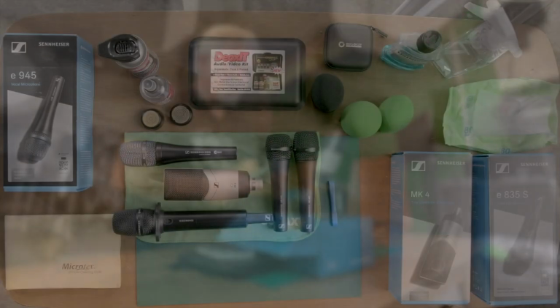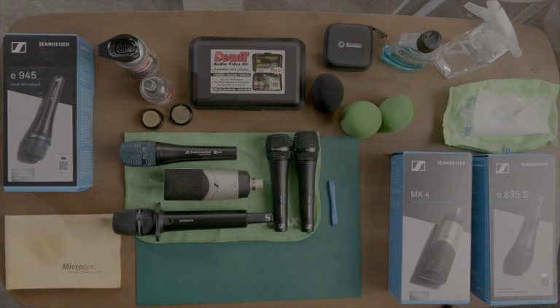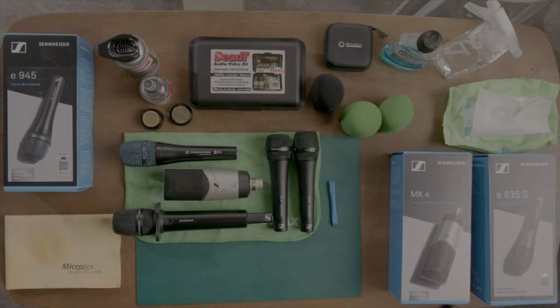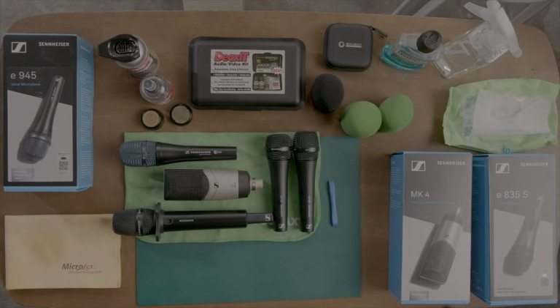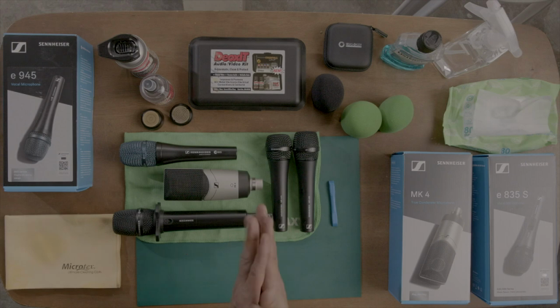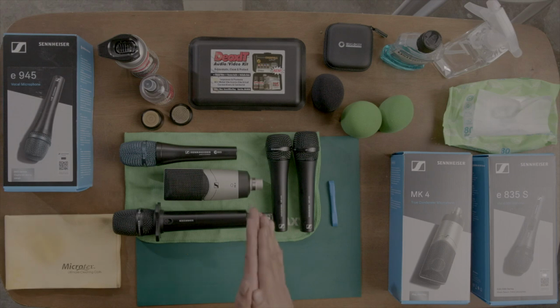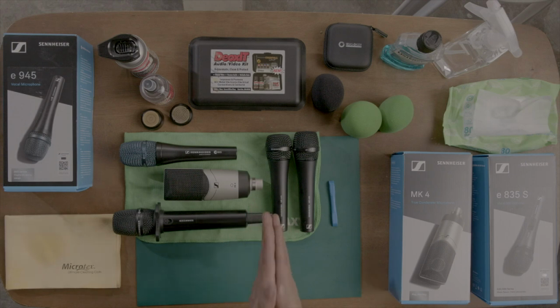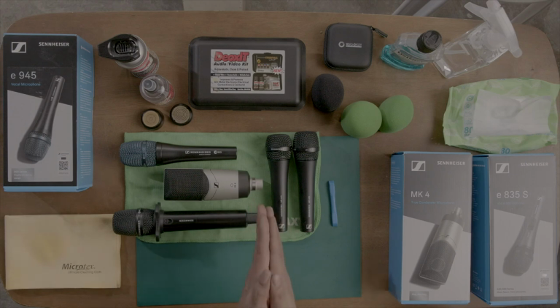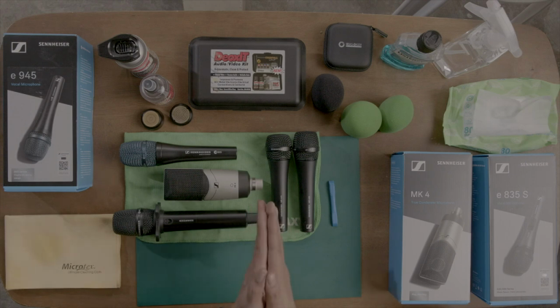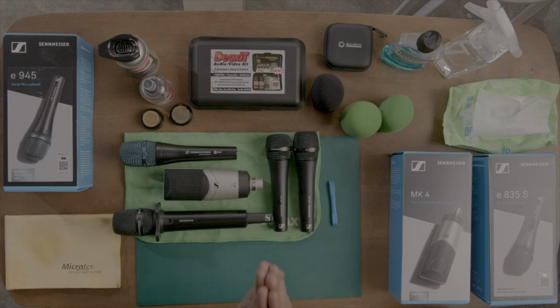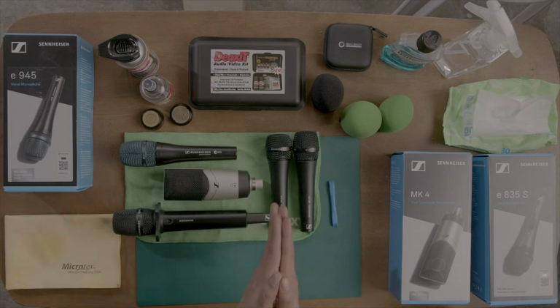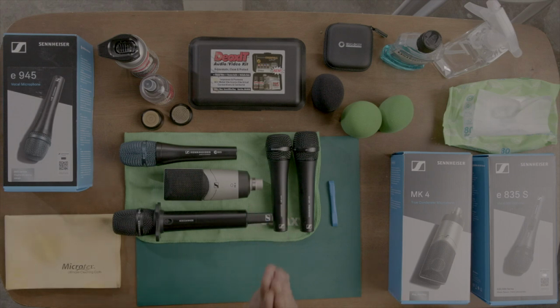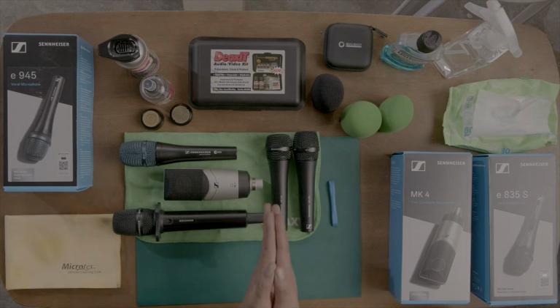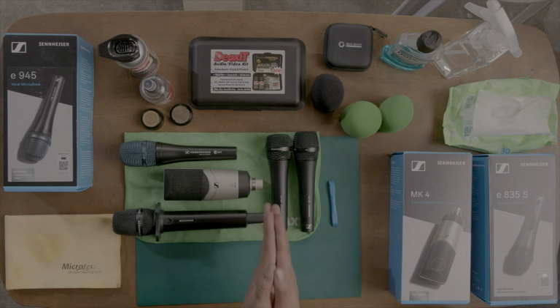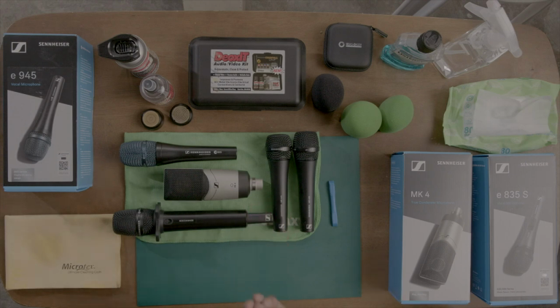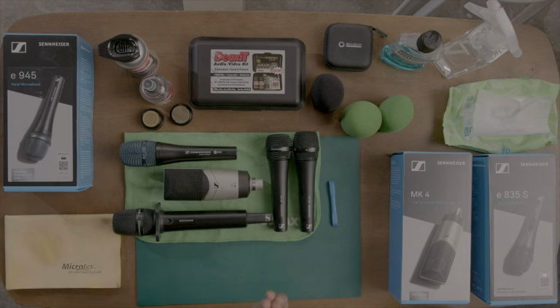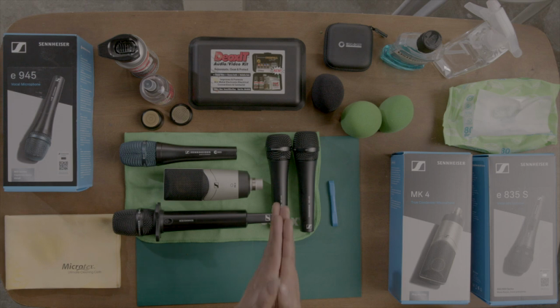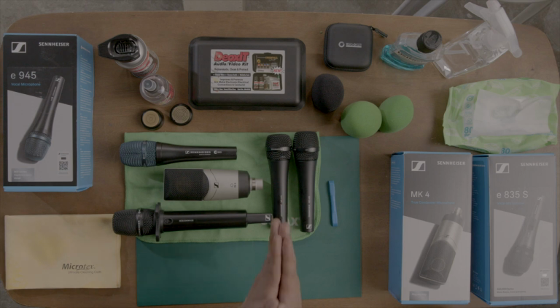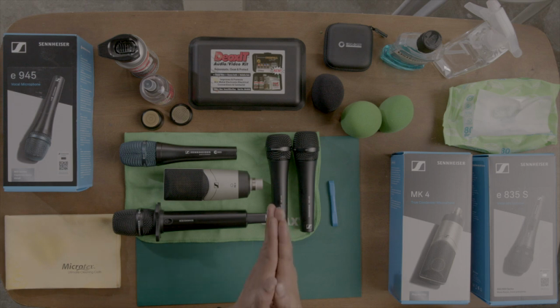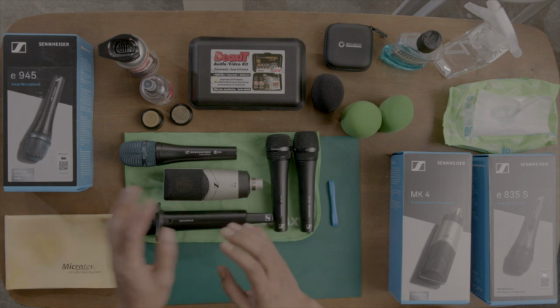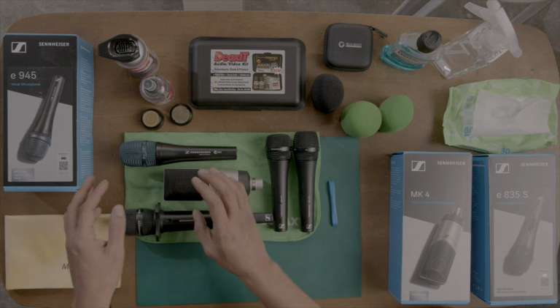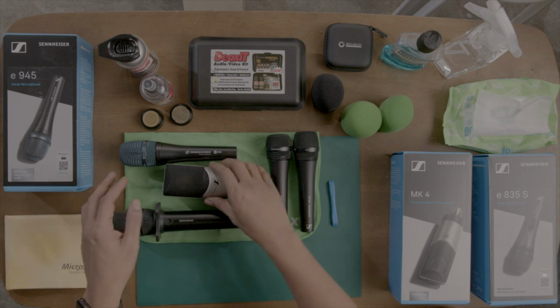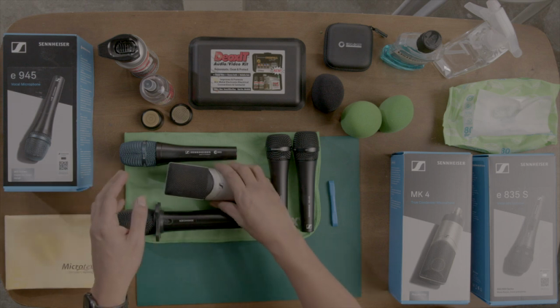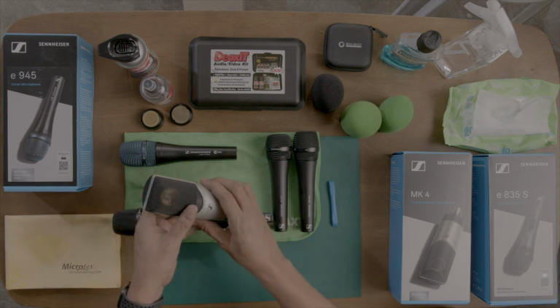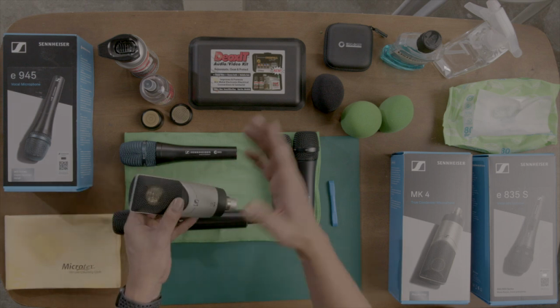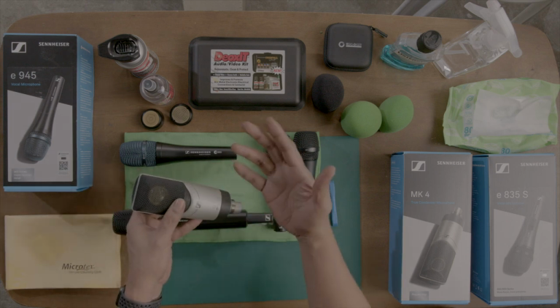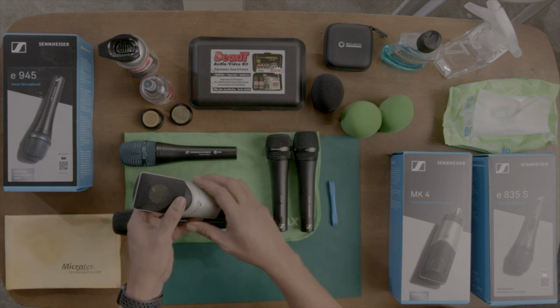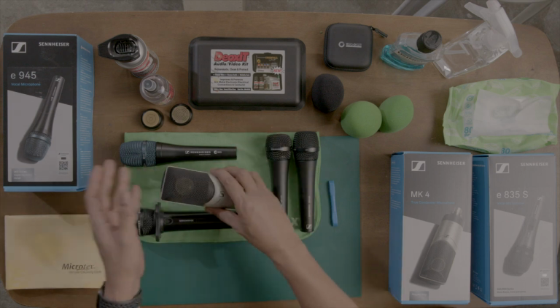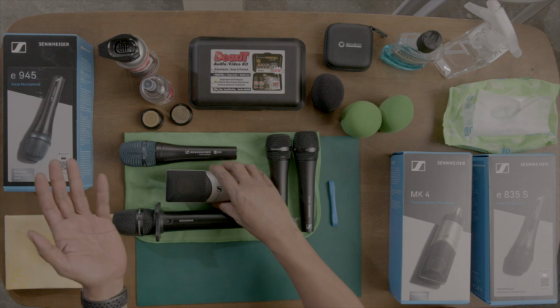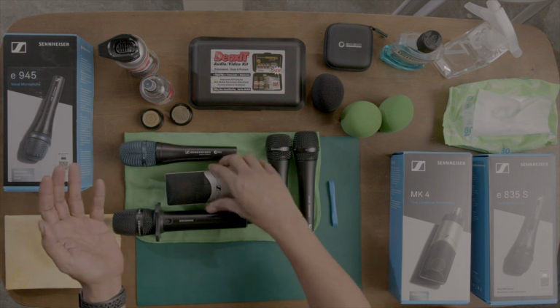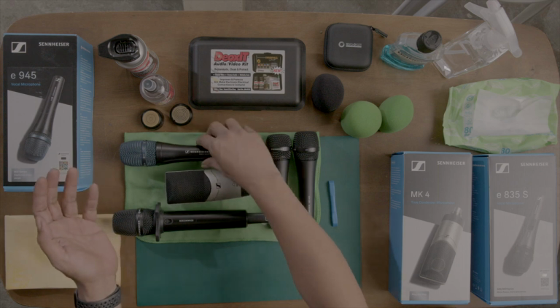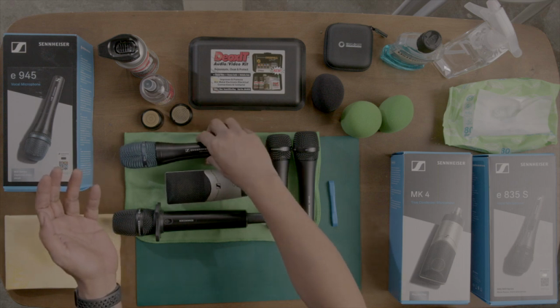Hello everyone, my name is Juno and I'm here to show you ways on how to take care of your microphones. We have seen people recently clean their microphones because of viruses and everything, and just personal hygiene.